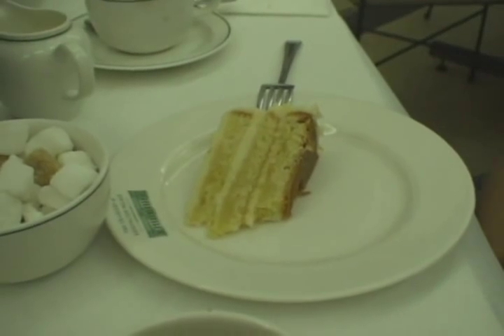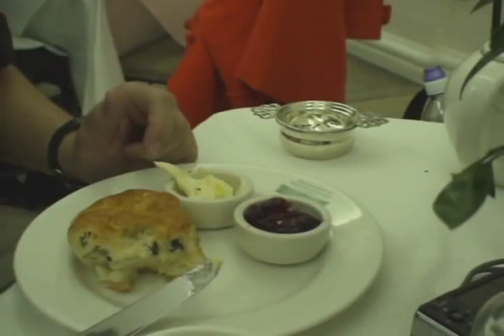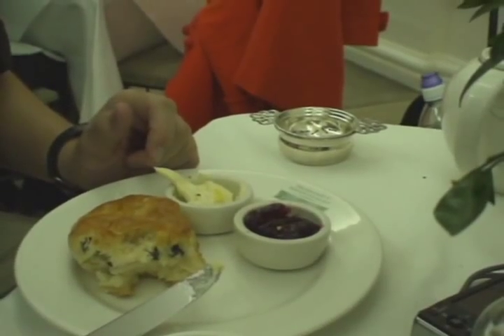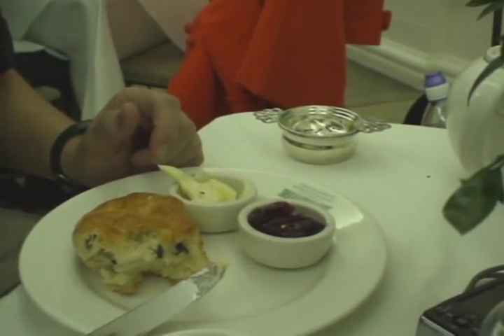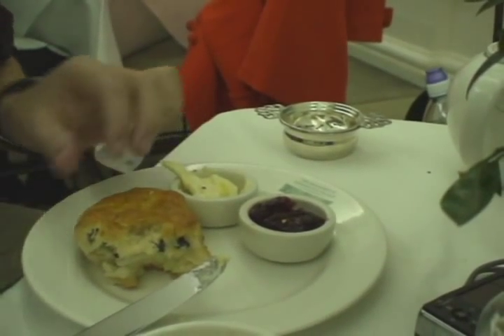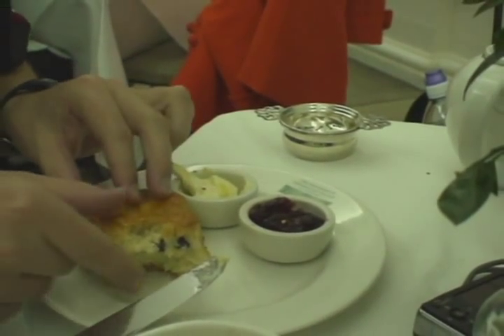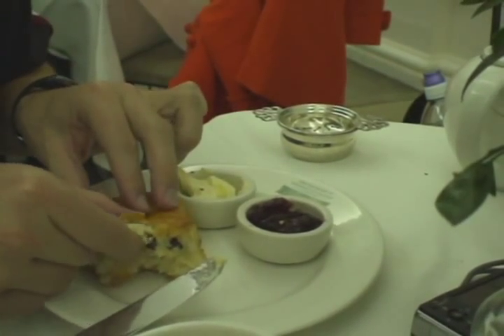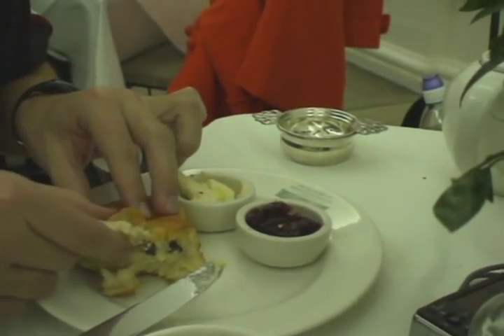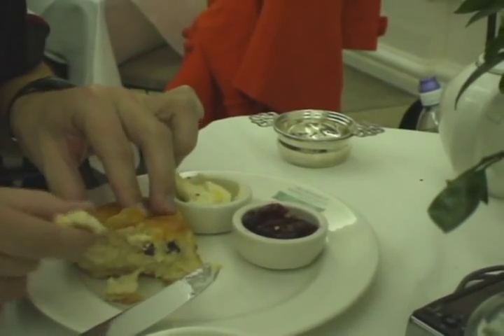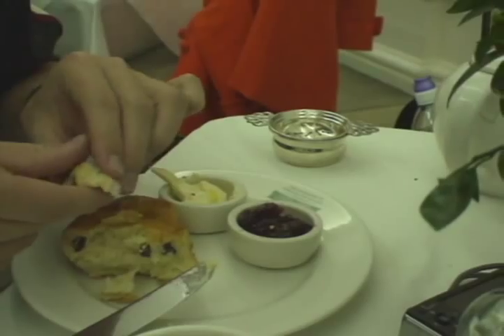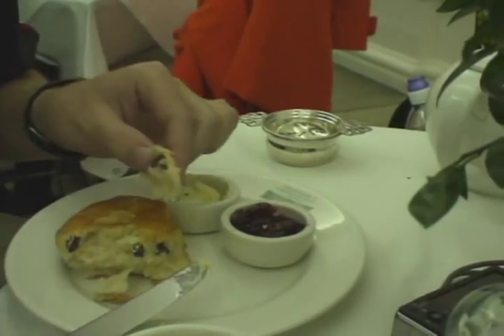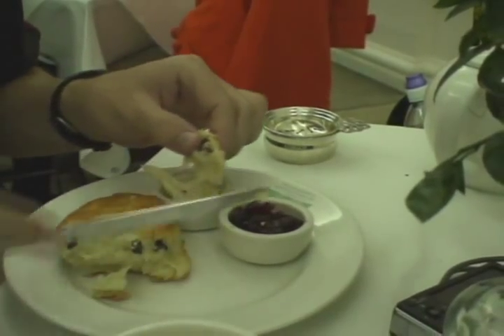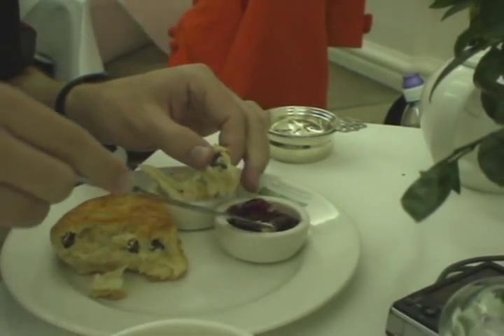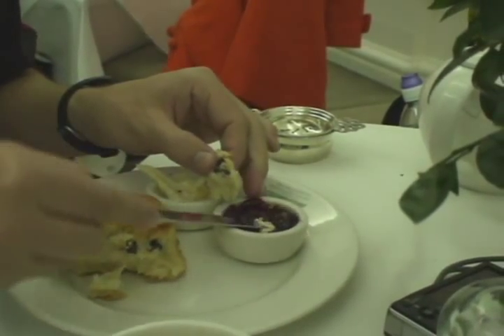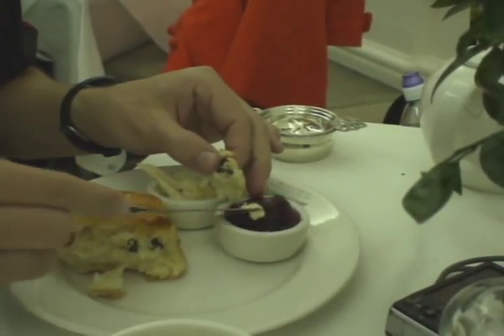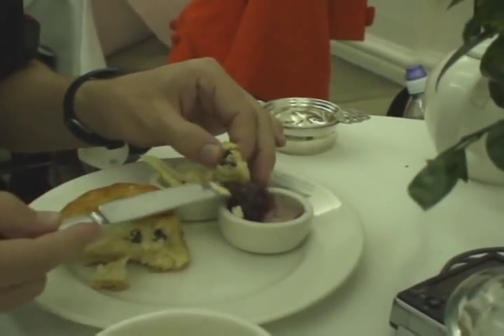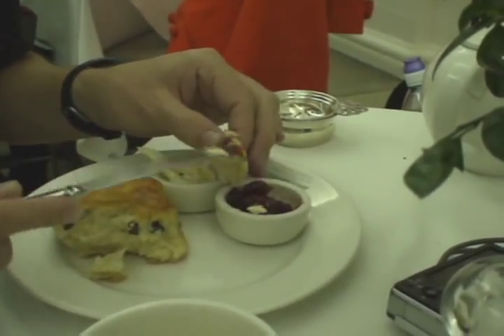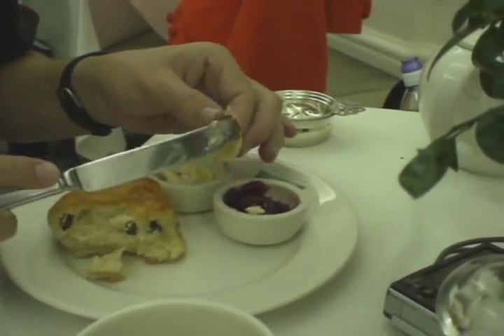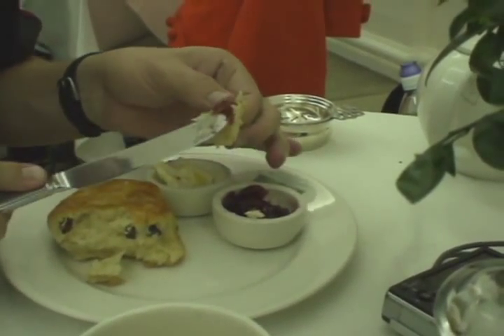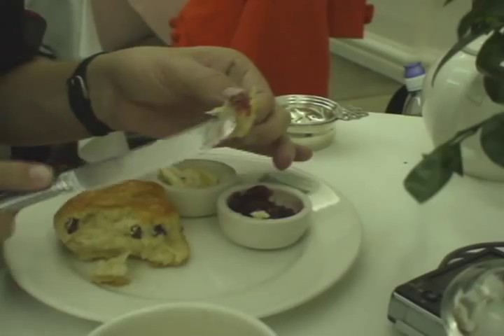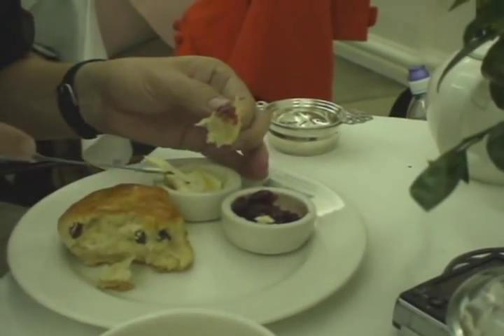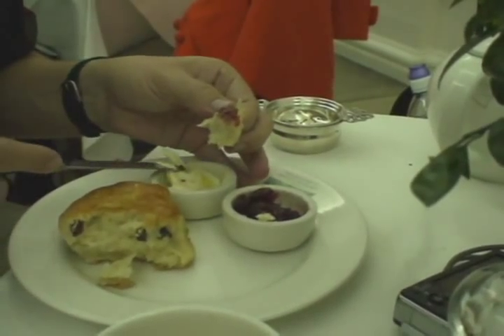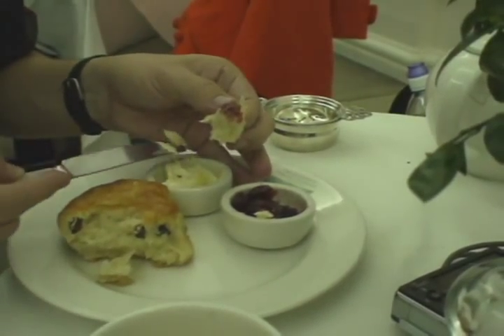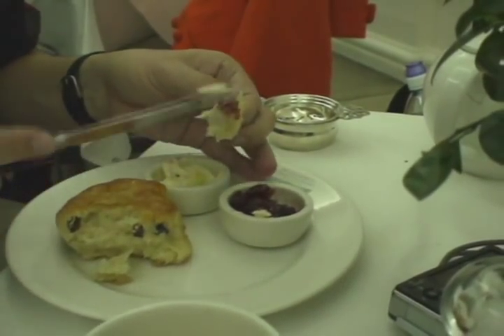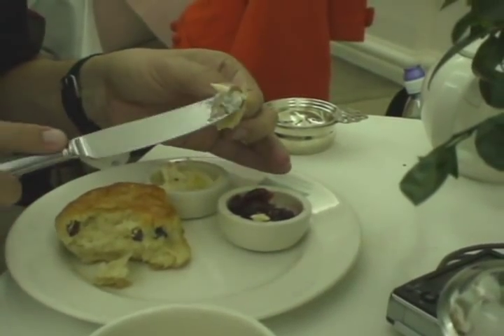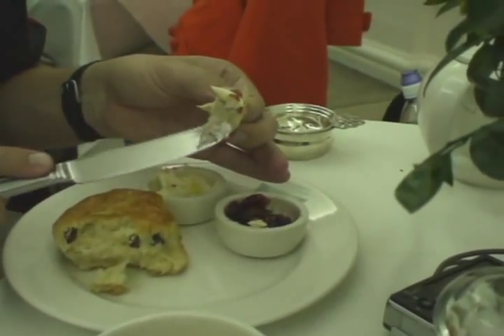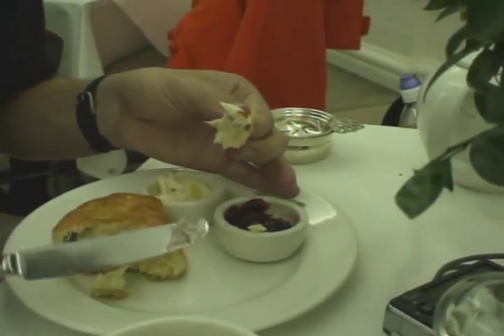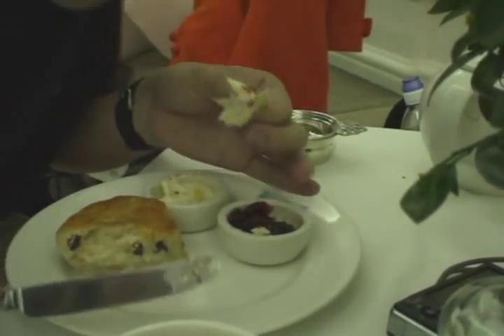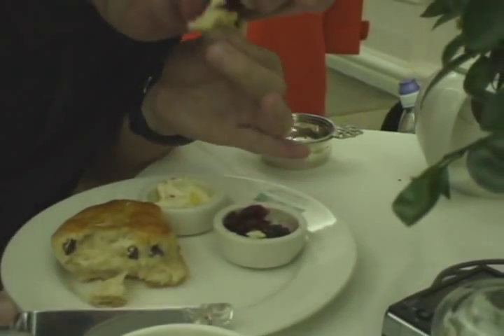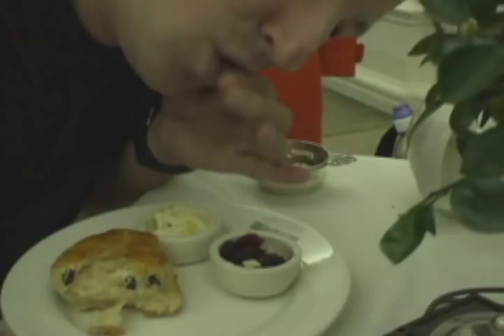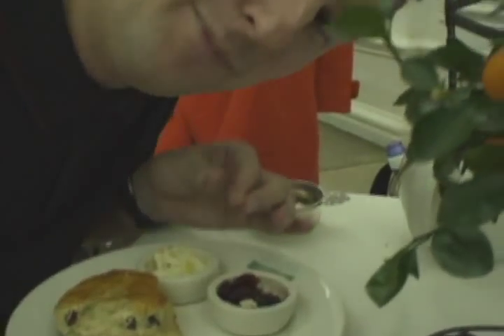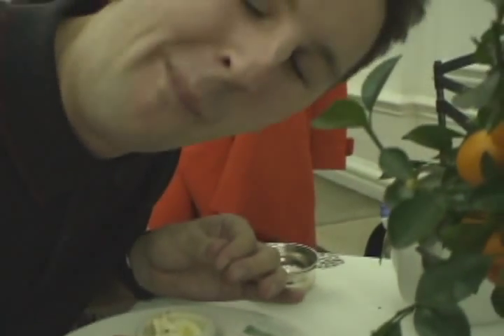But let's get back to the scones. Most scones that I've had in the United States are dry and hard, kind of like a hockey puck. But the scones in Britain are soft, moist, and with the addition of the clotted cream and the jam, most delicious.